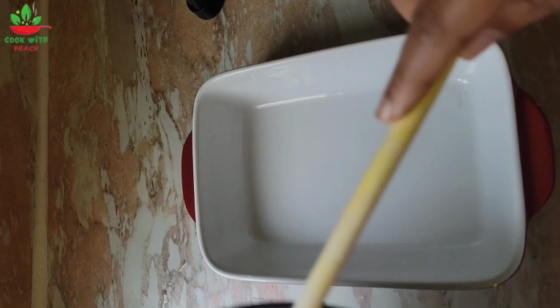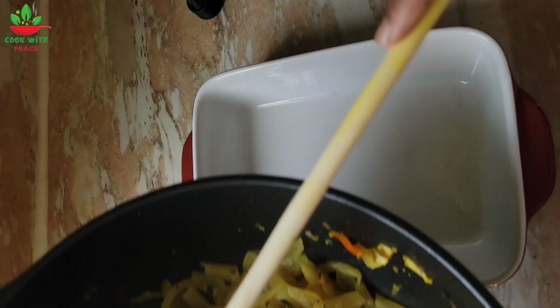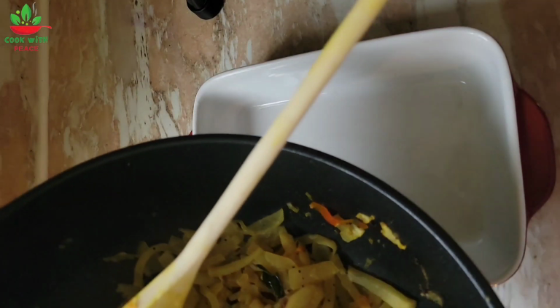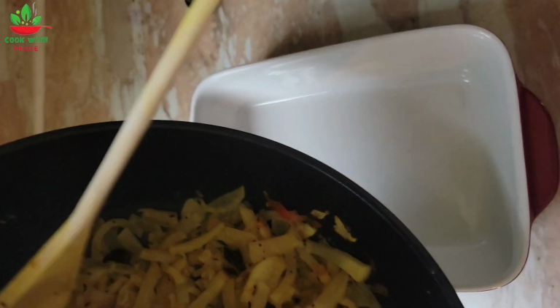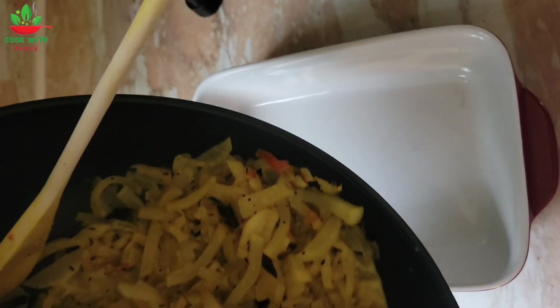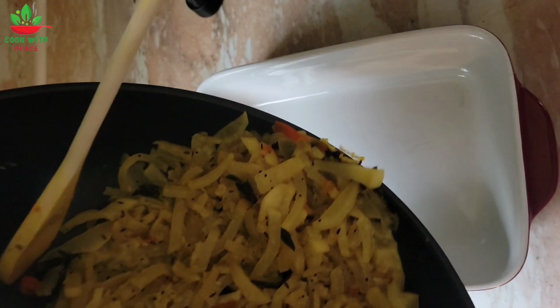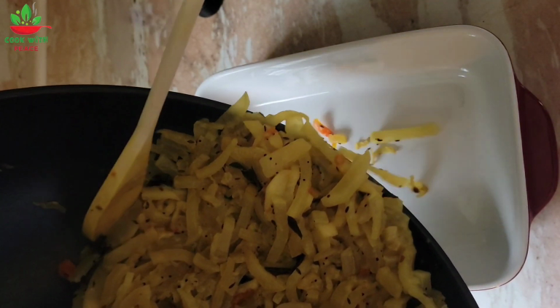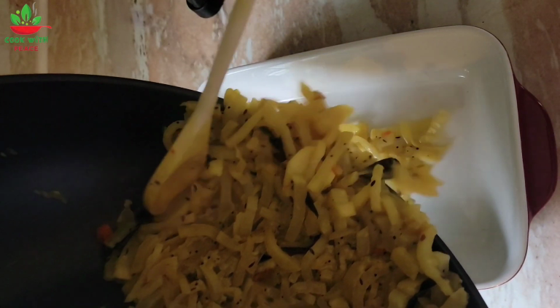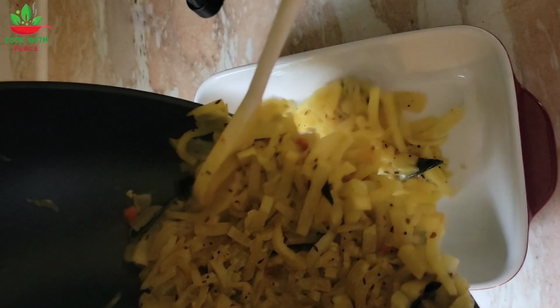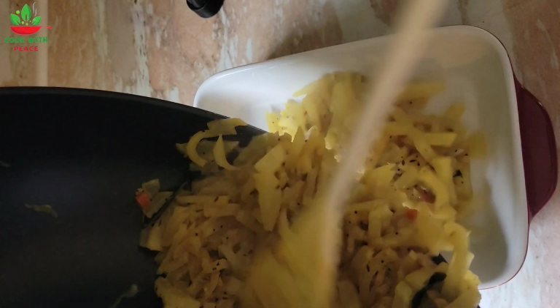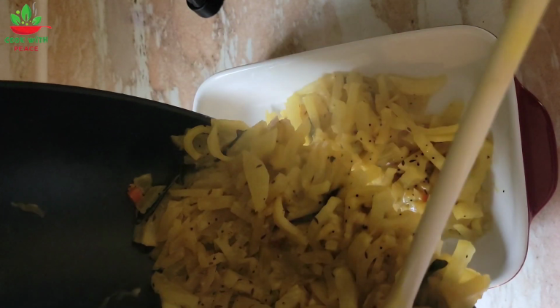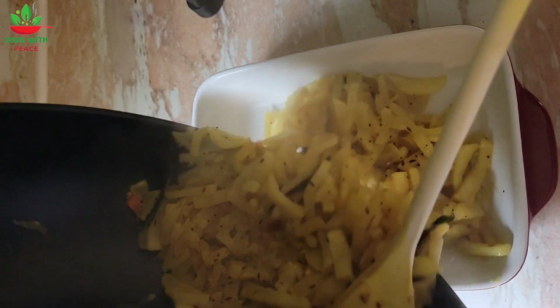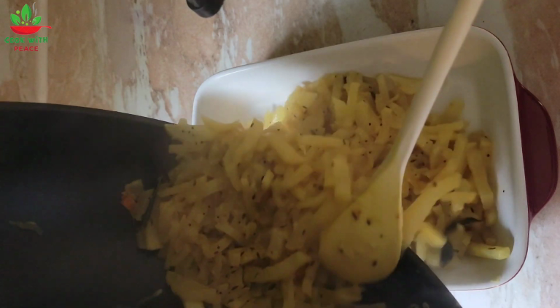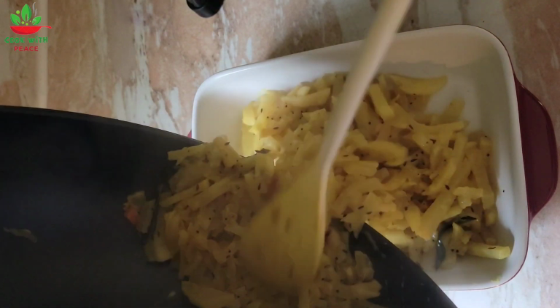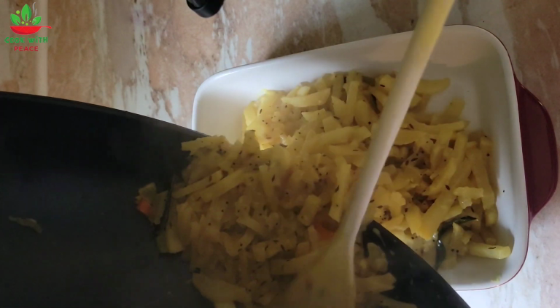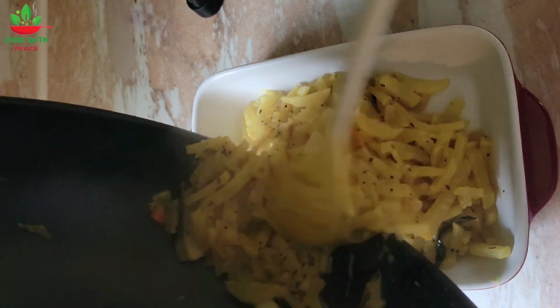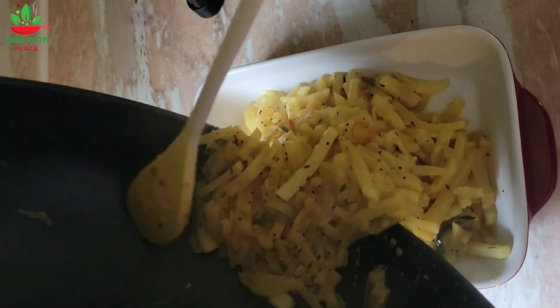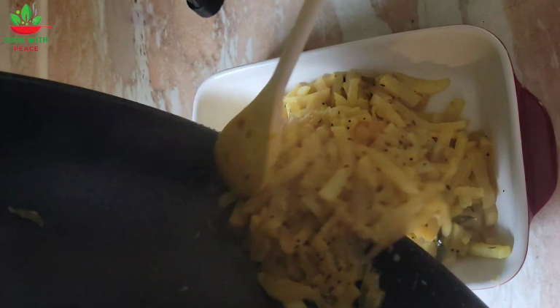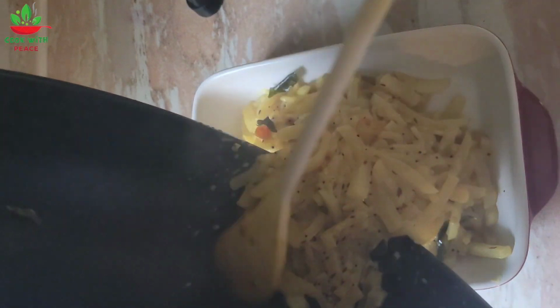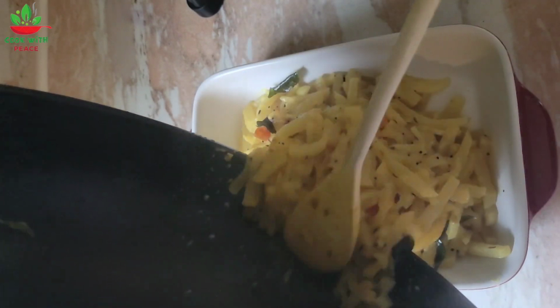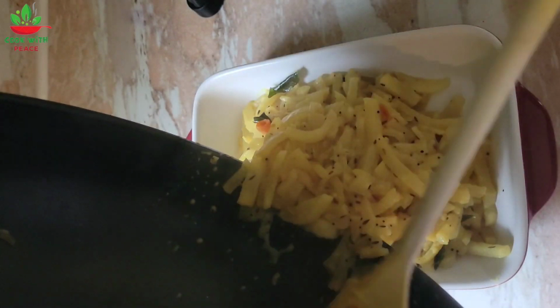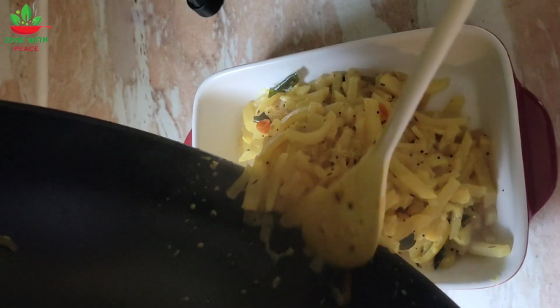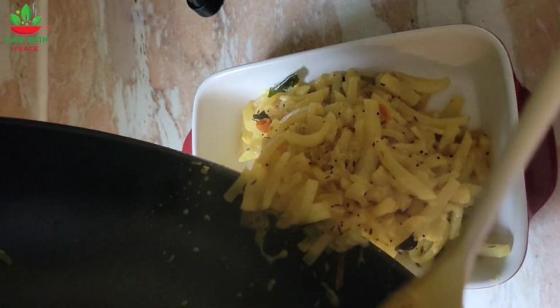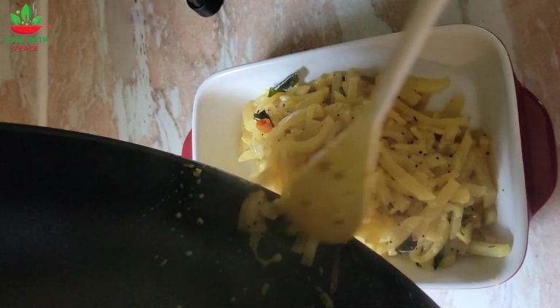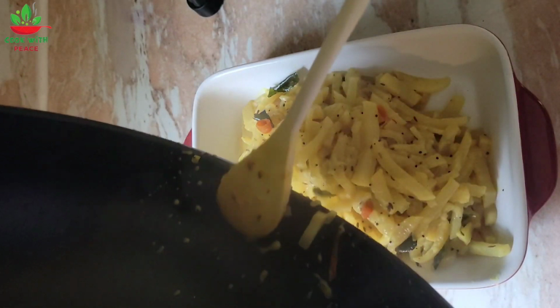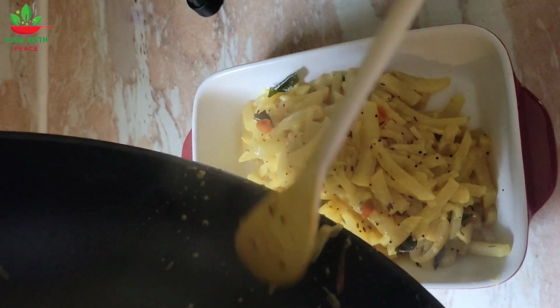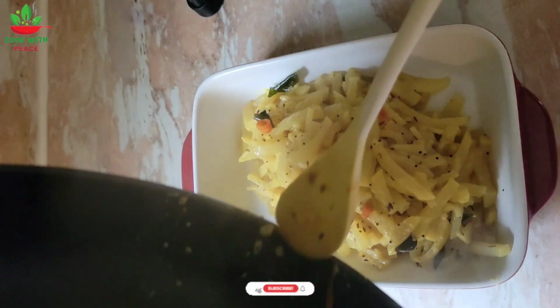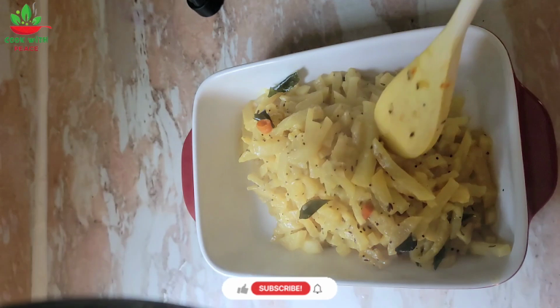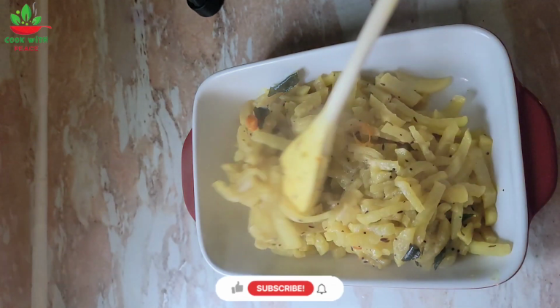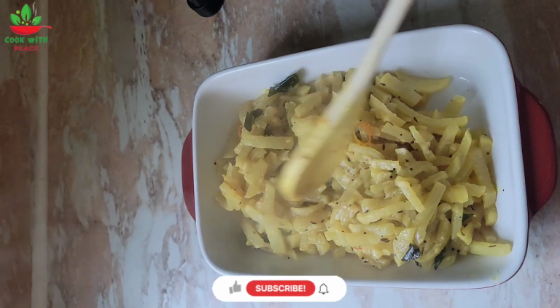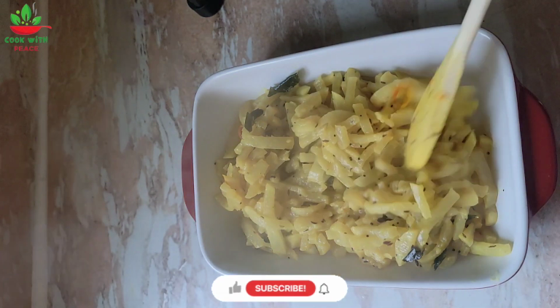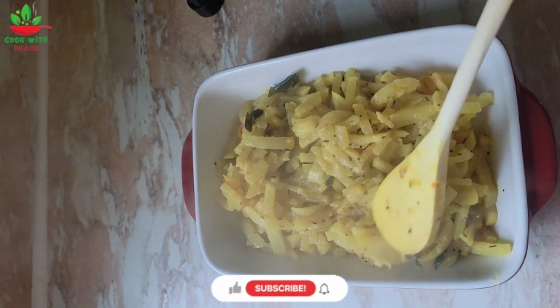Make sure to try this recipe — it's very healthy, nutritious, and very easy to make. Thanks for watching, please don't forget to subscribe.